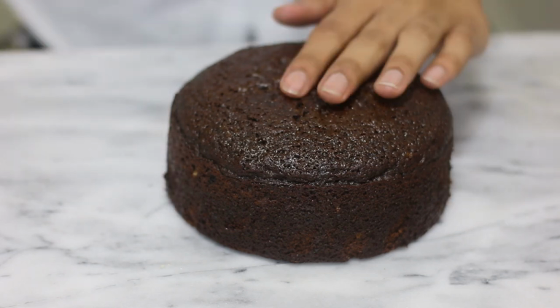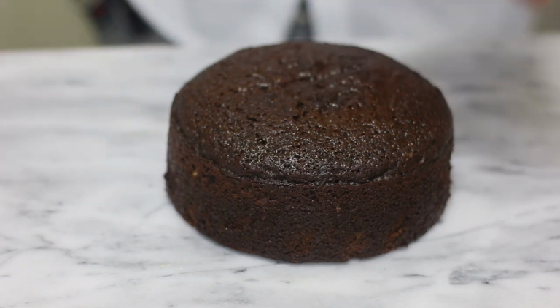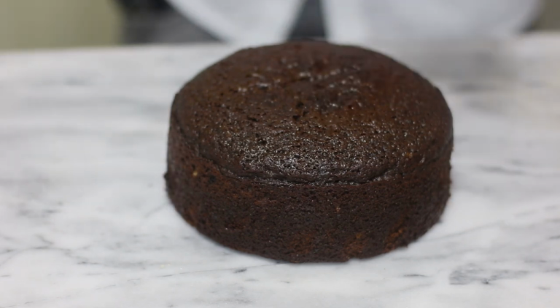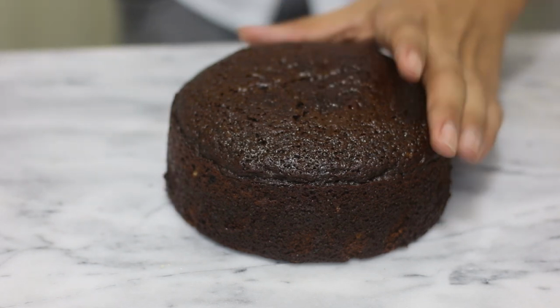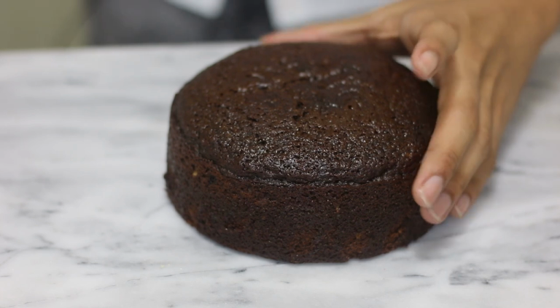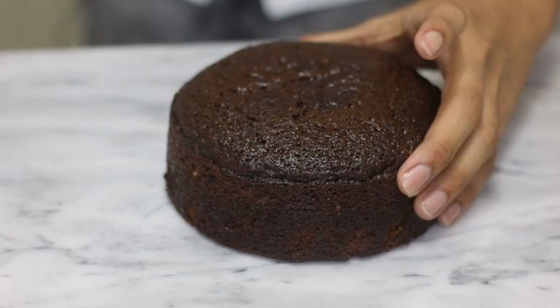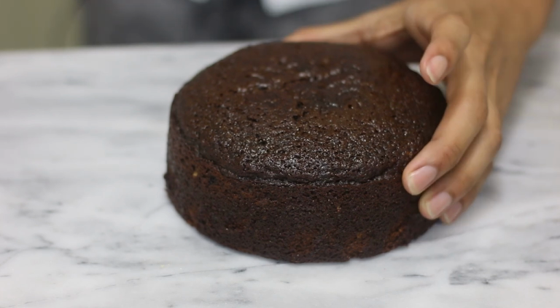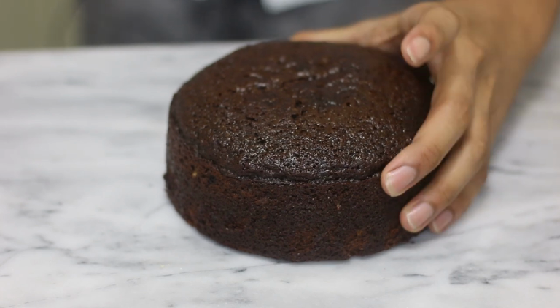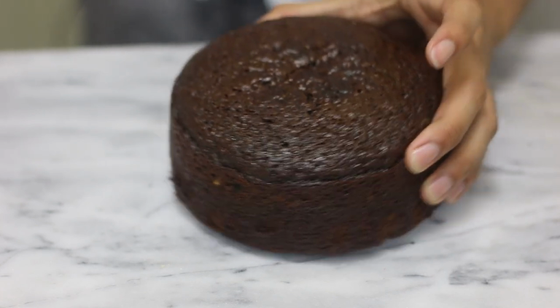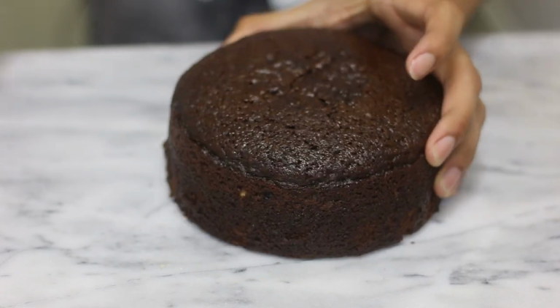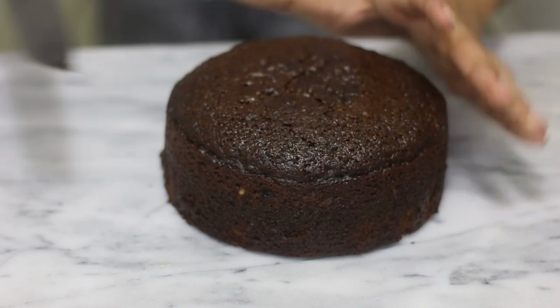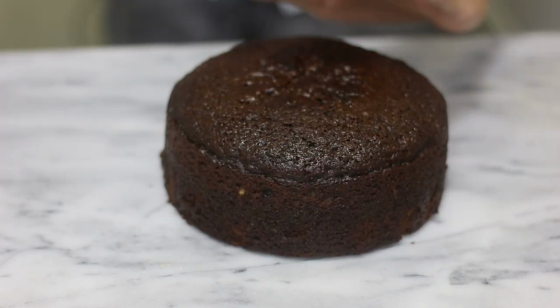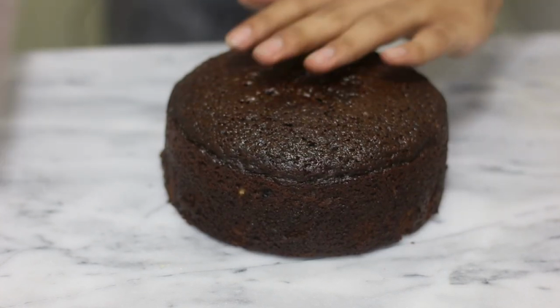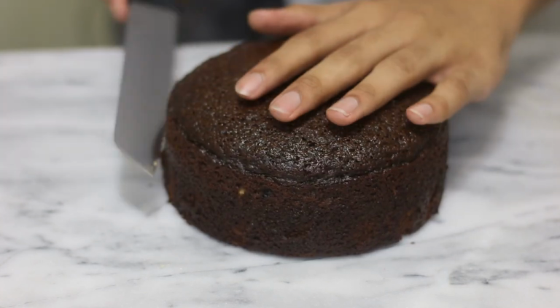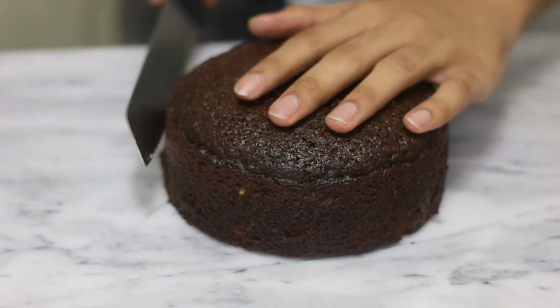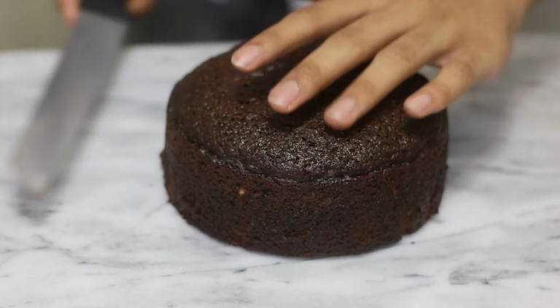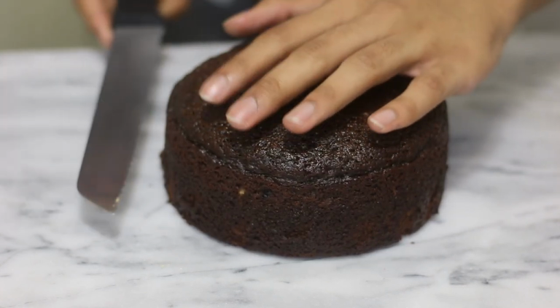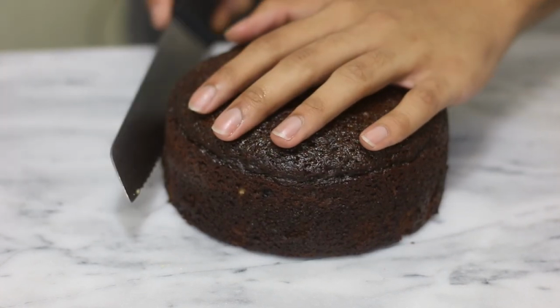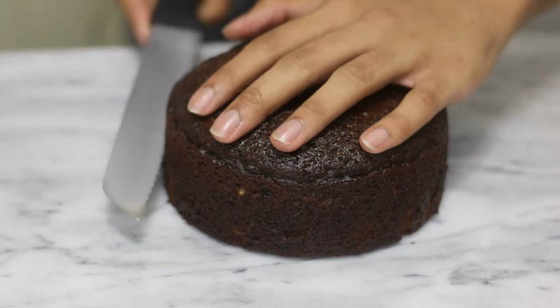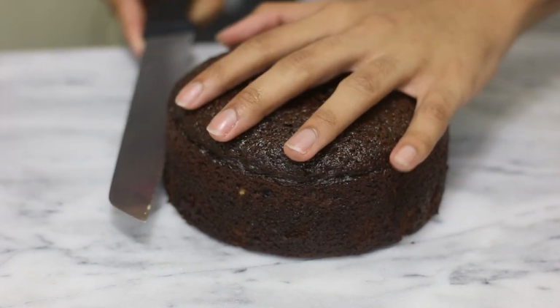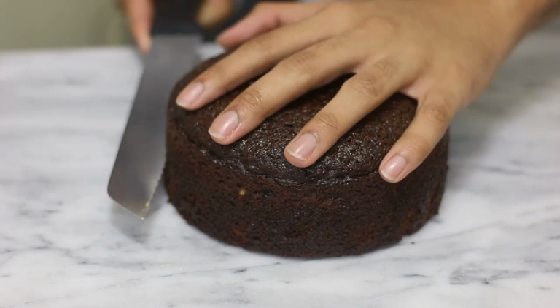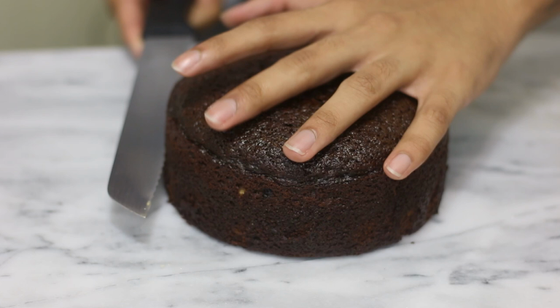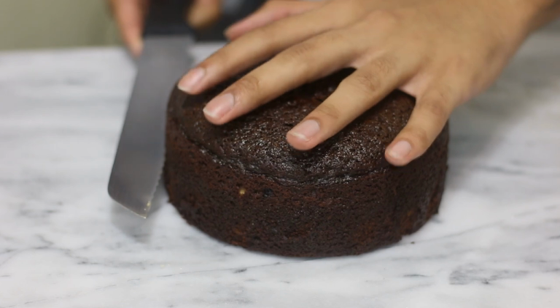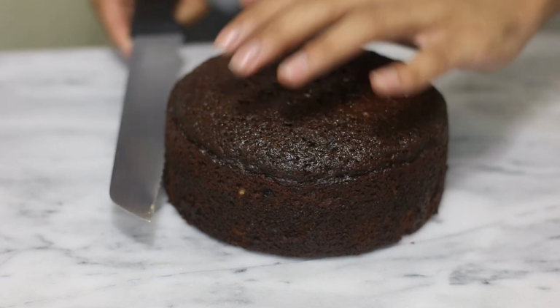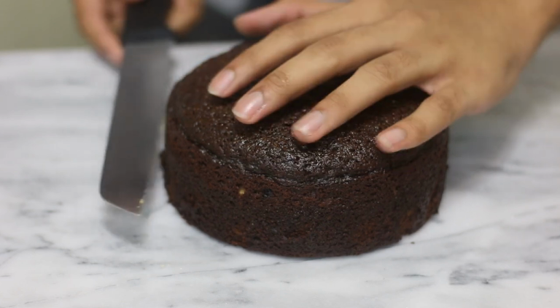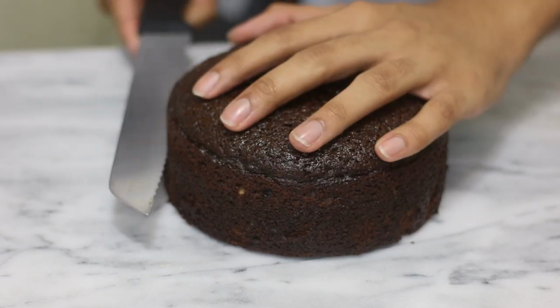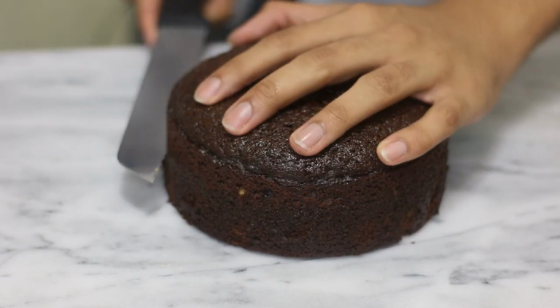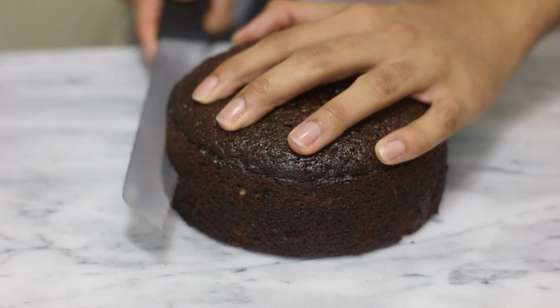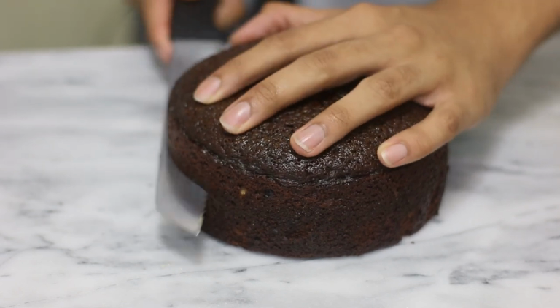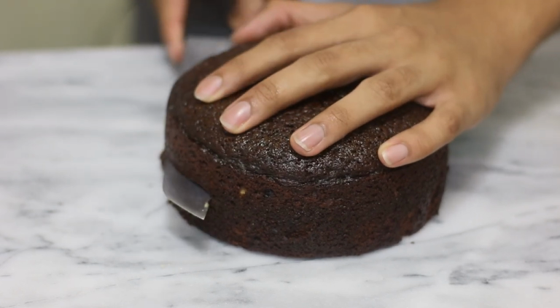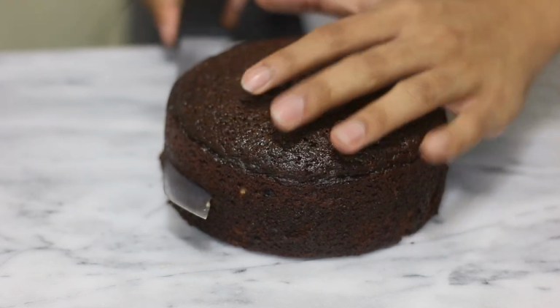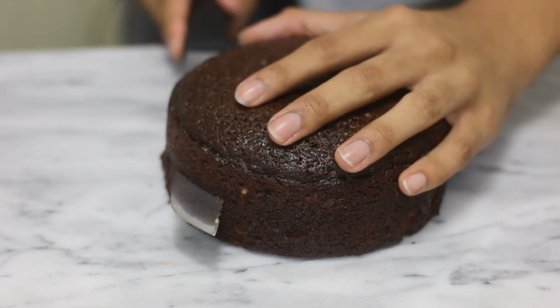I have one of my cakes here and it has cooled completely. Since it's nice and tall, I'm going to cut it in half. I'm going to cut each of my cakes in half so that I have more layers.